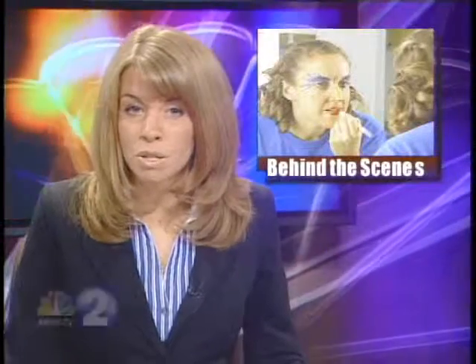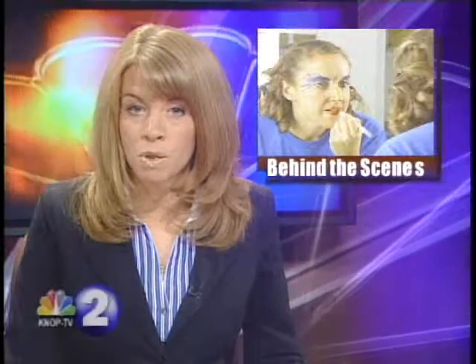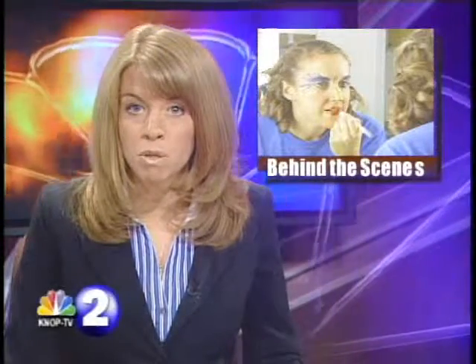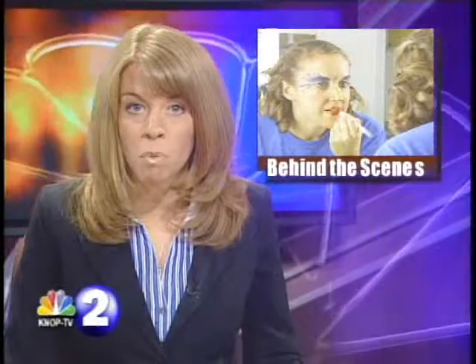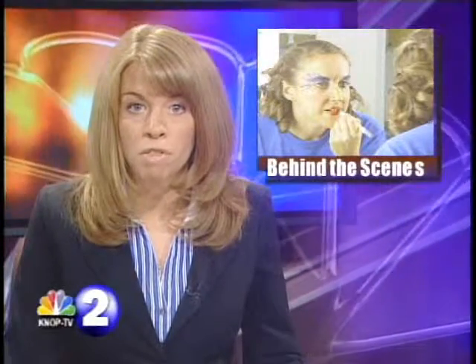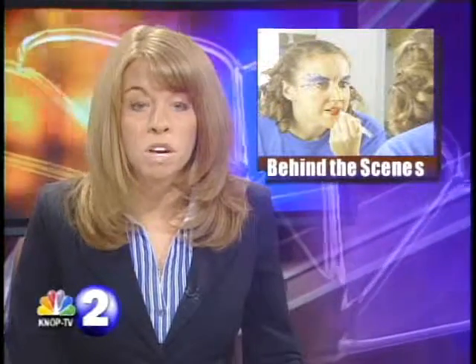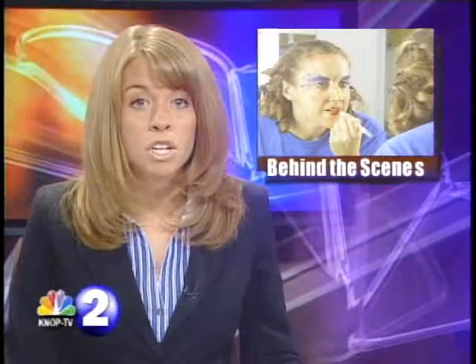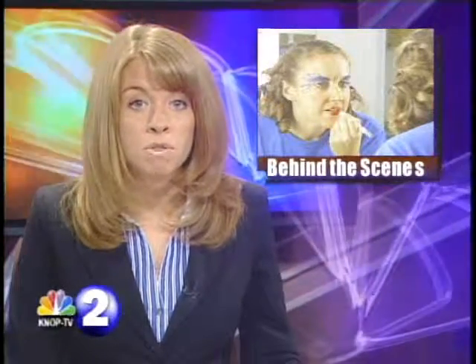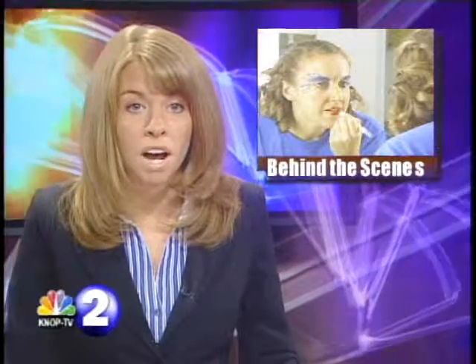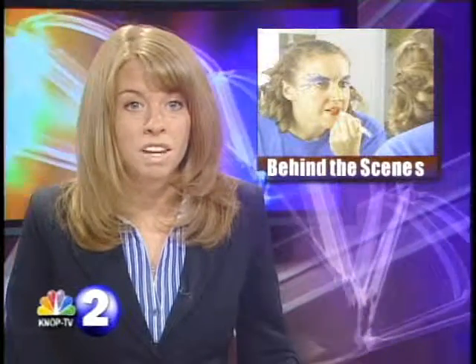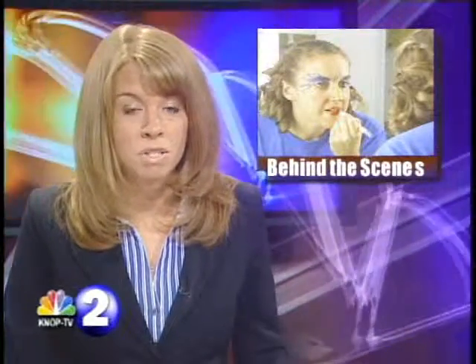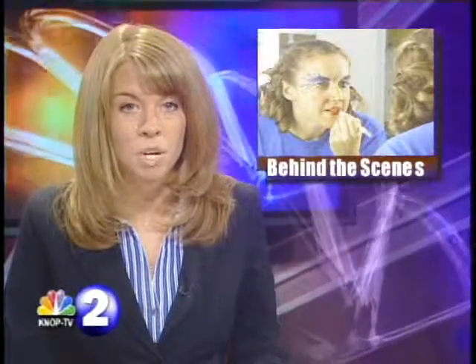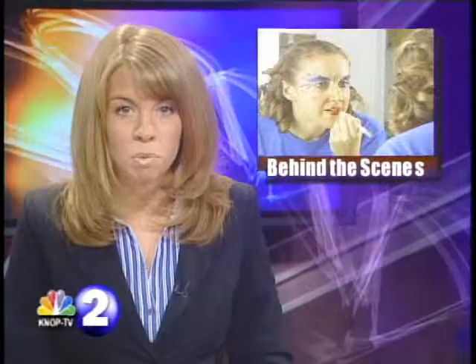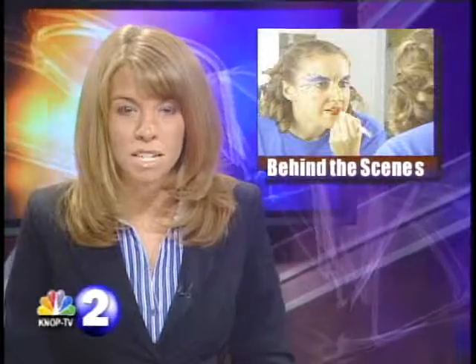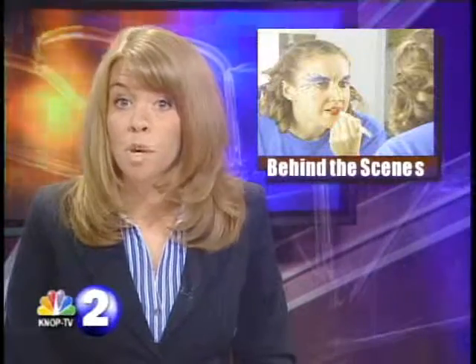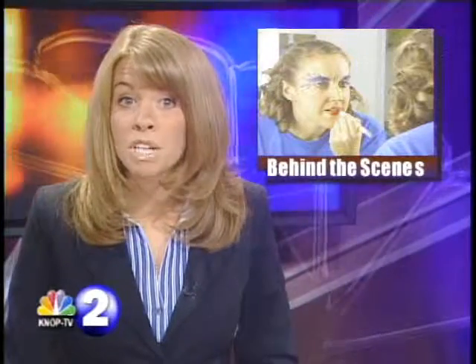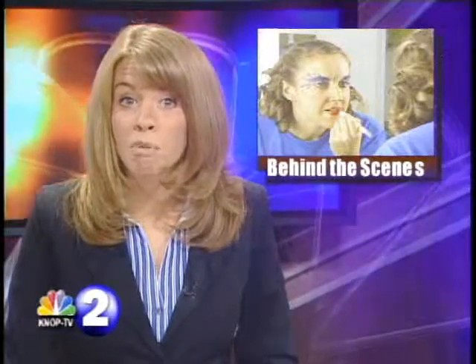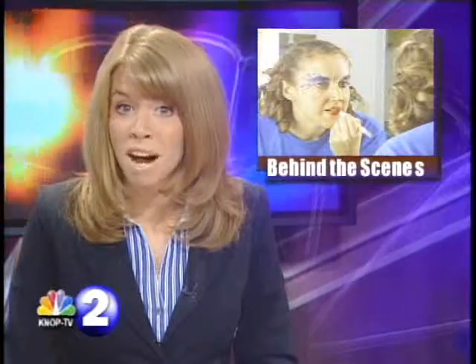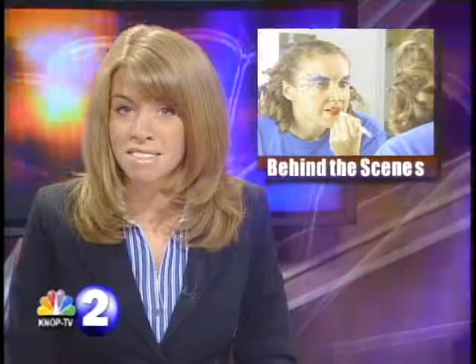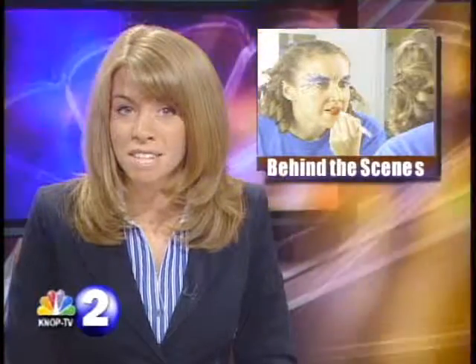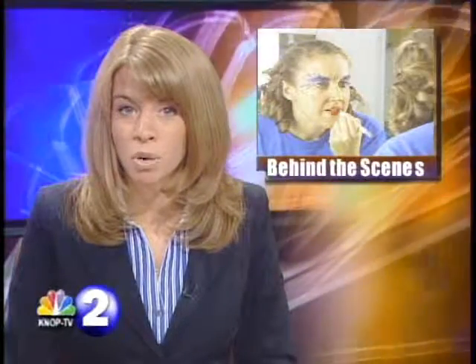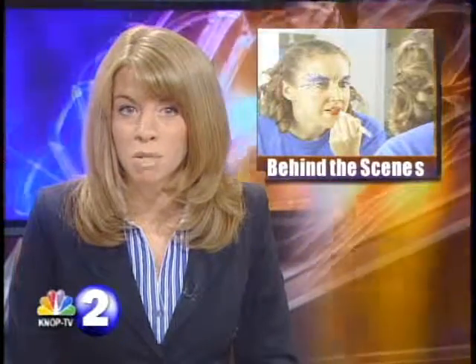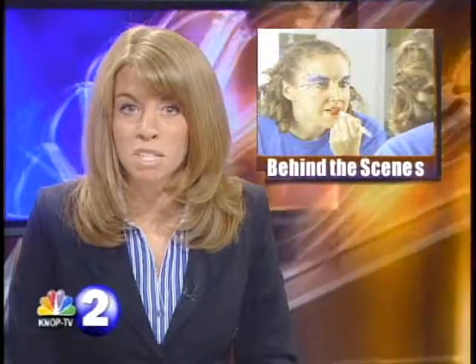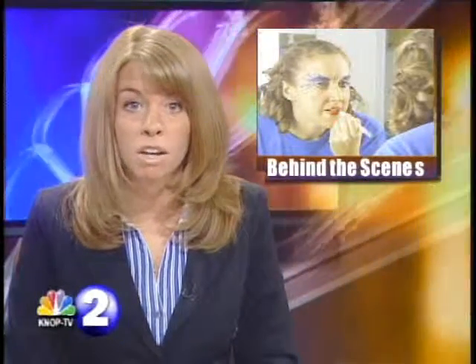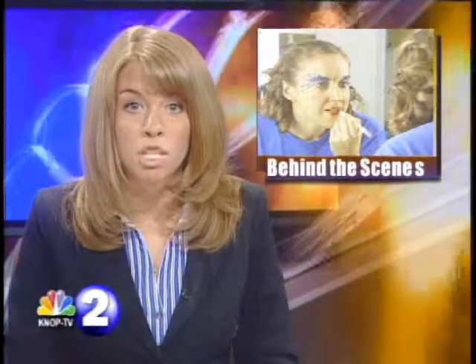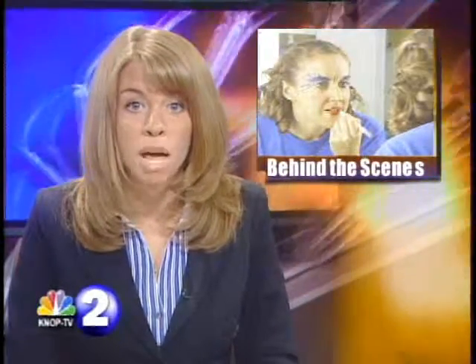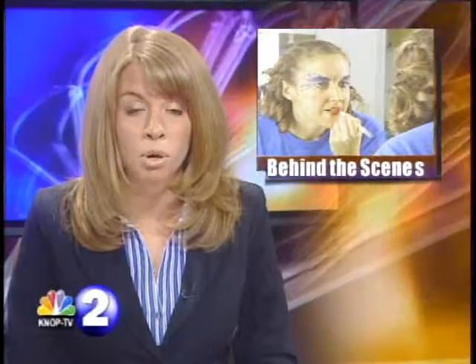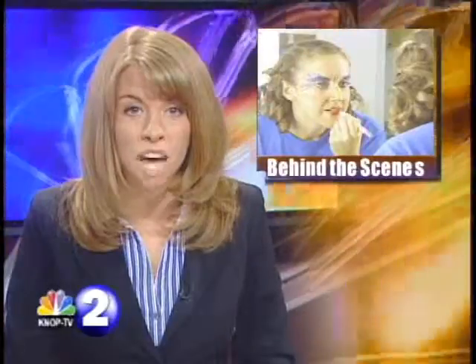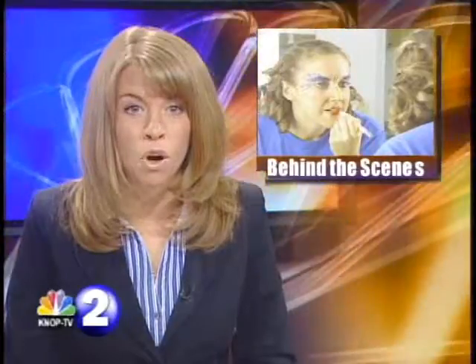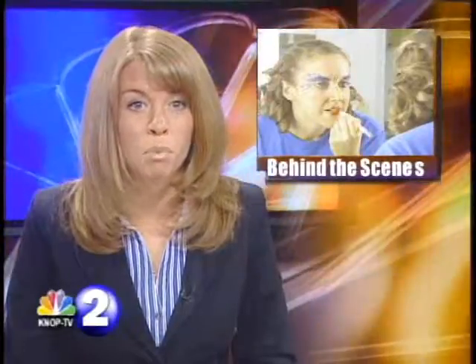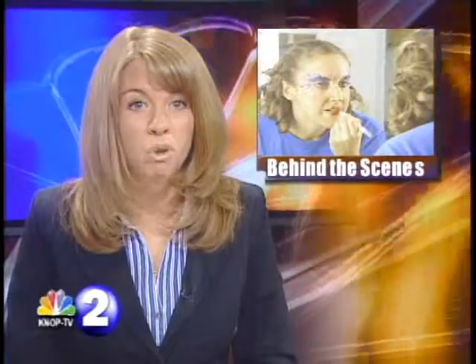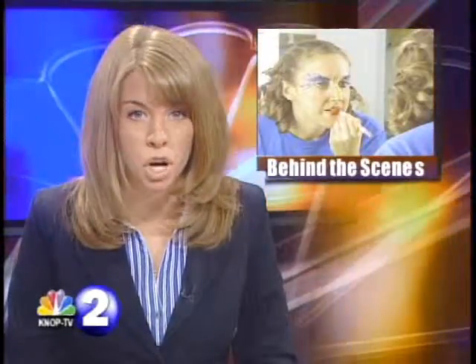Seussical the Musical opened for the first of six shows Friday night at the Neville Center in North Platte. We took a camera behind the scenes to give you a glimpse of what it's like in the costume and makeup room as the artists prepare for the show.